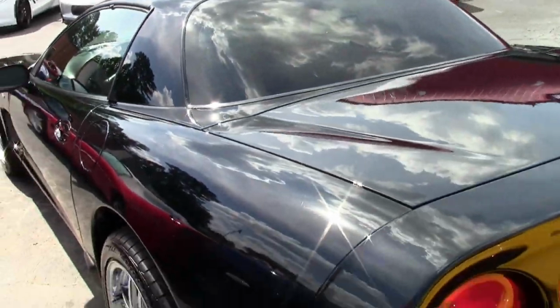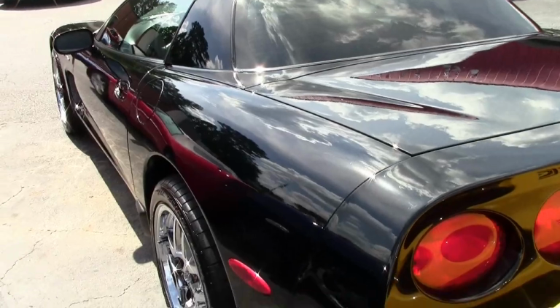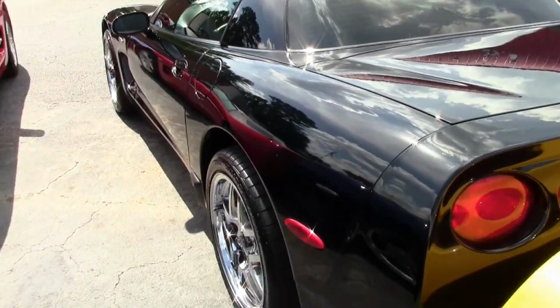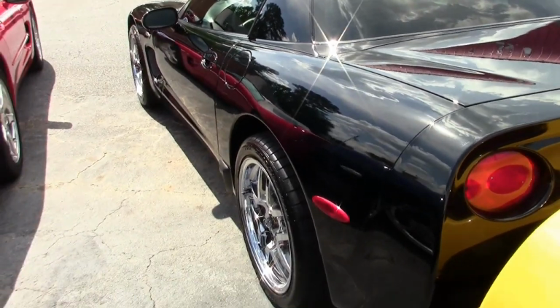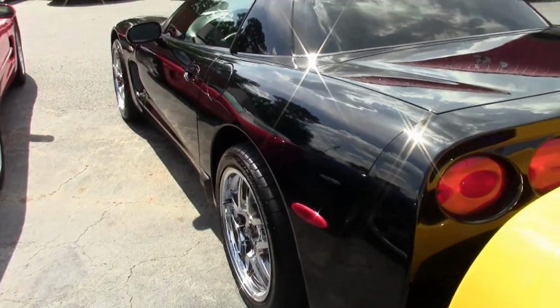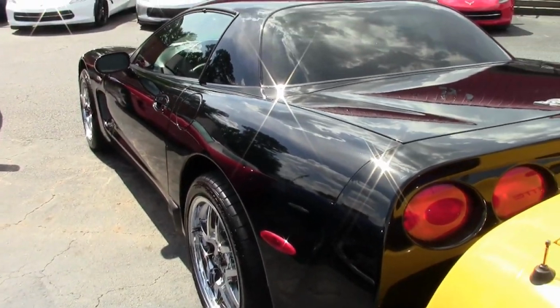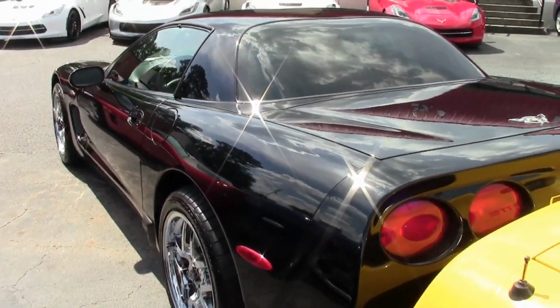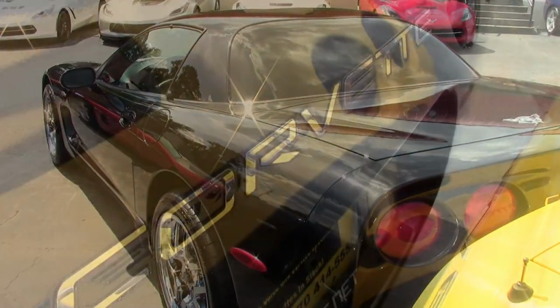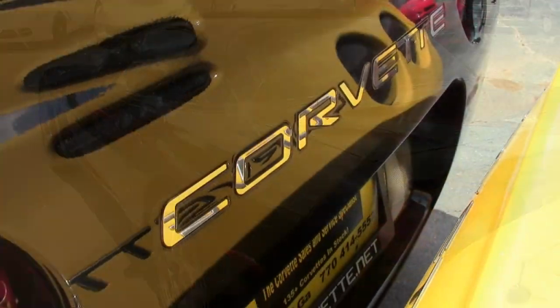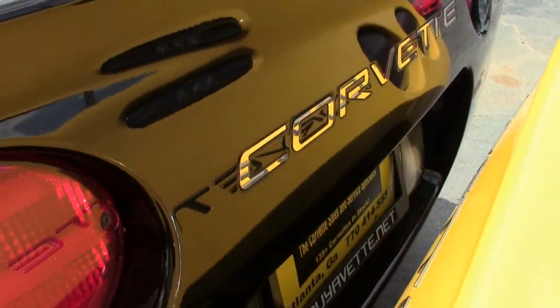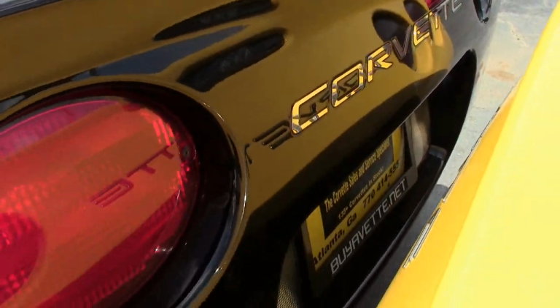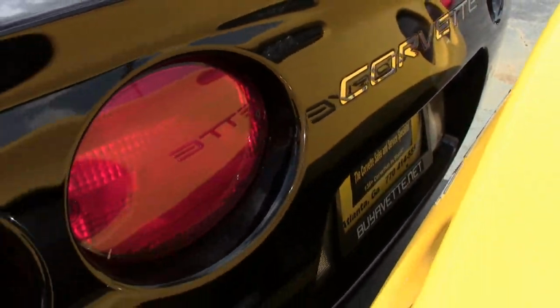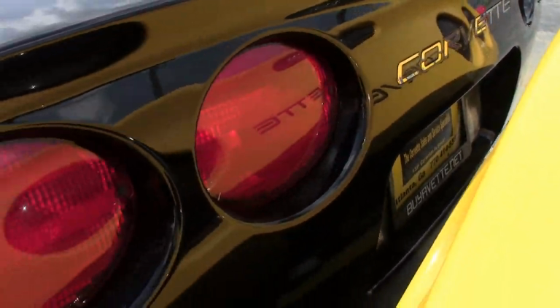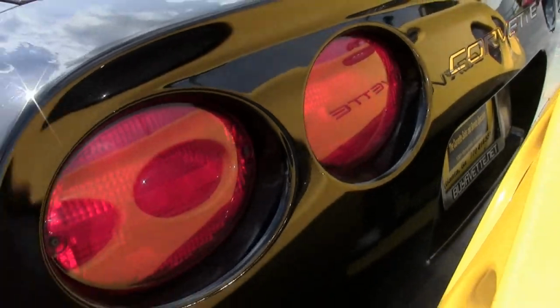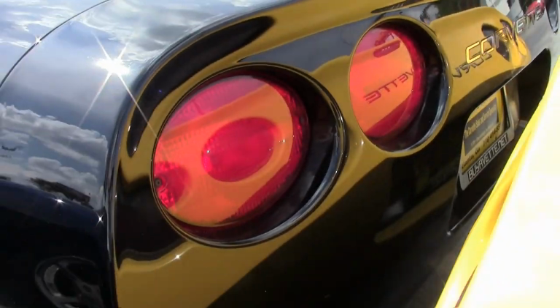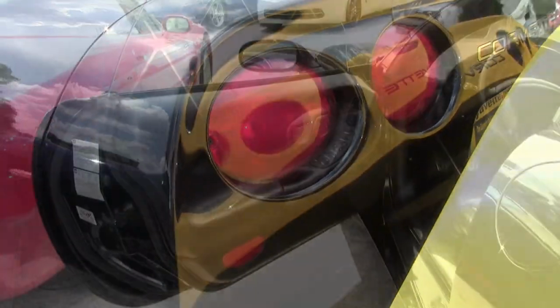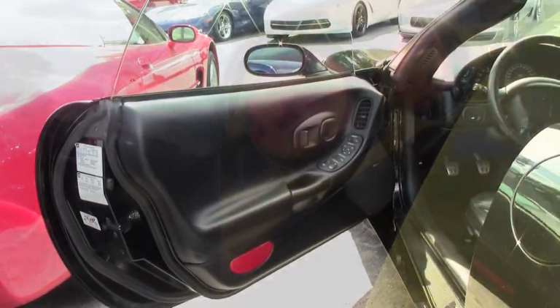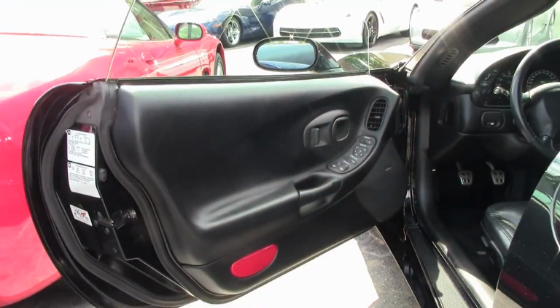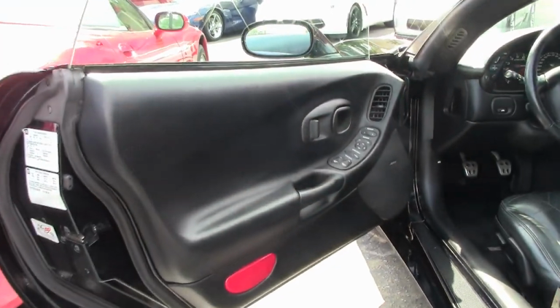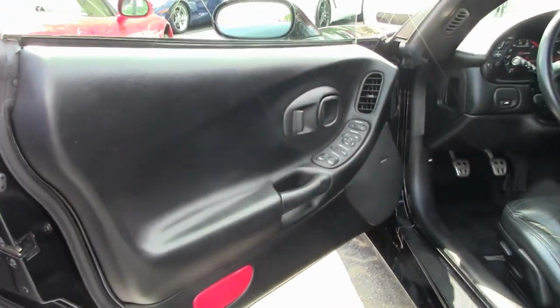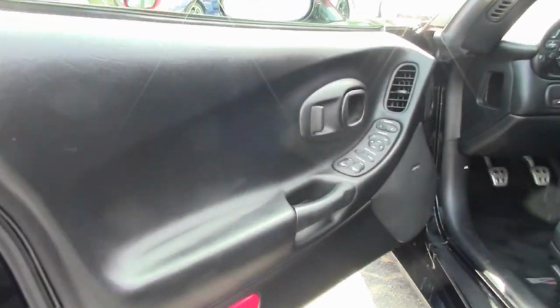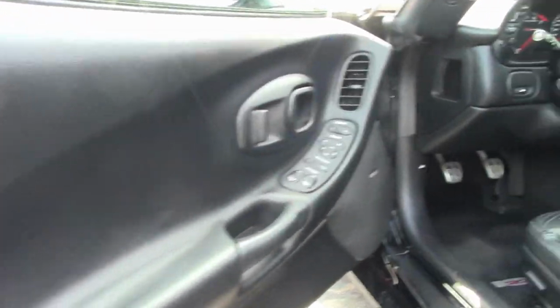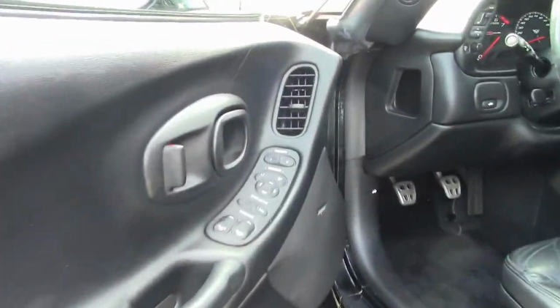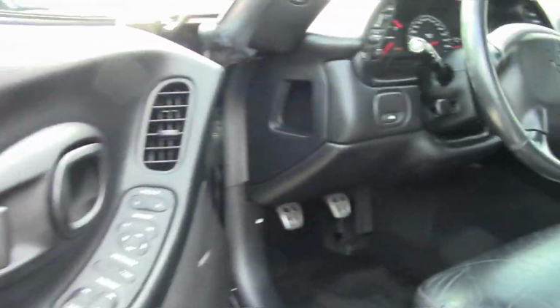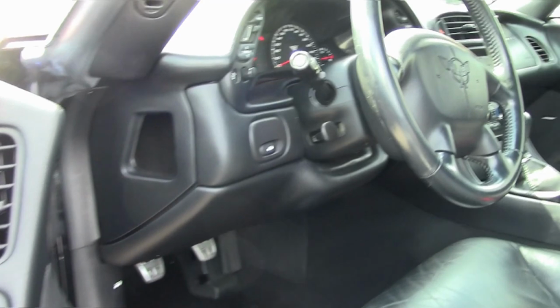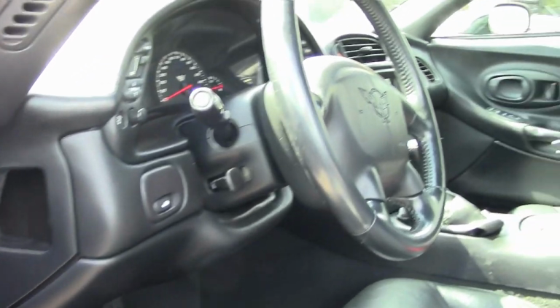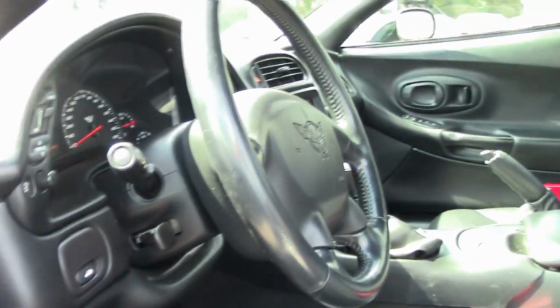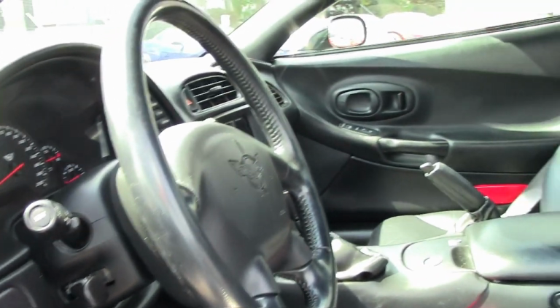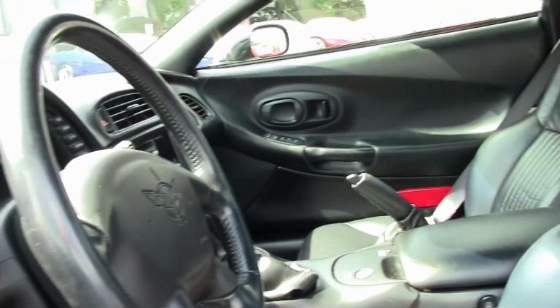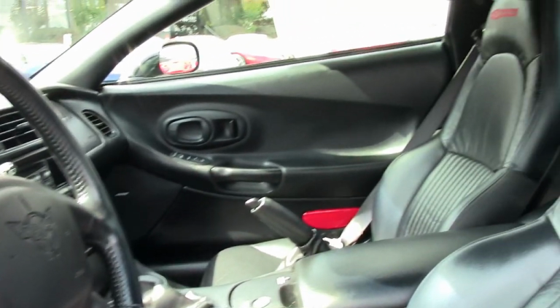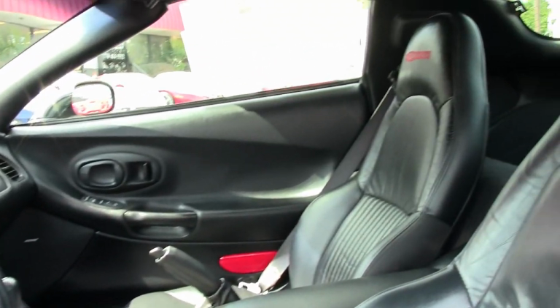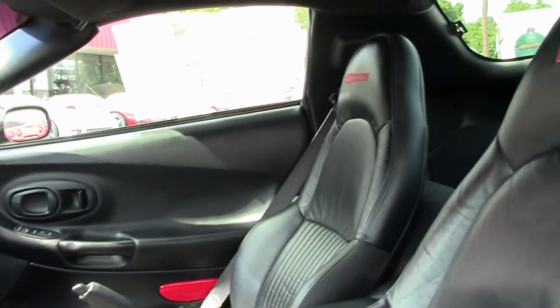The factory features include Heads-Up display, memory package, dual electronic climate control, Bose CD stereo, power driver seat, power windows, power locks — everything is power on this car — ABS, traction control, and active handling.